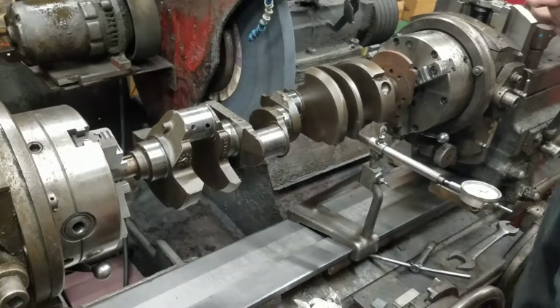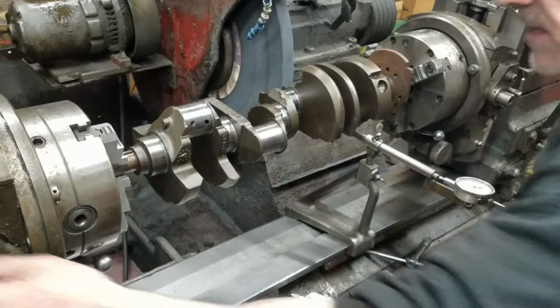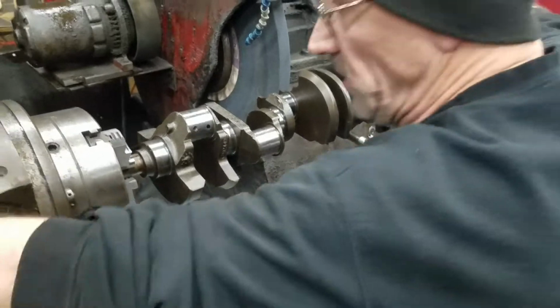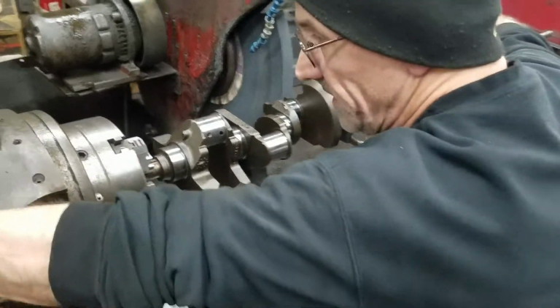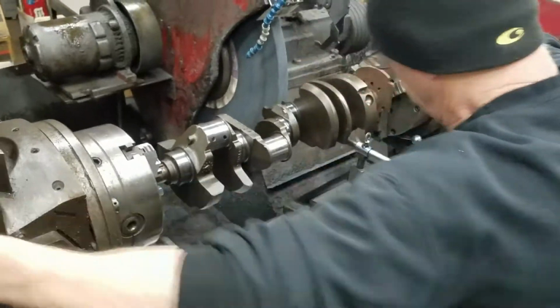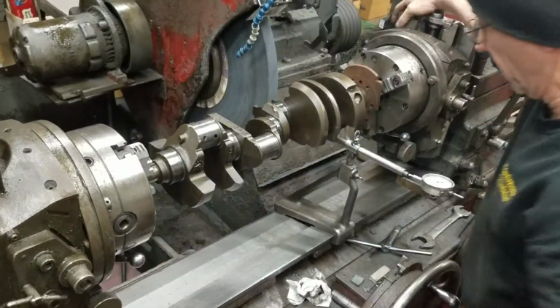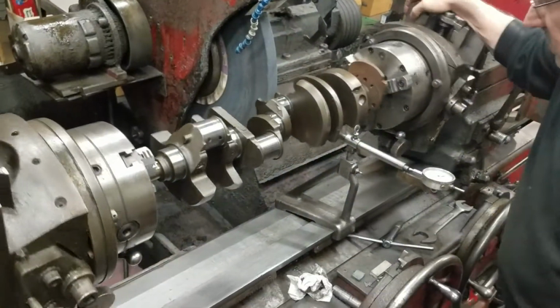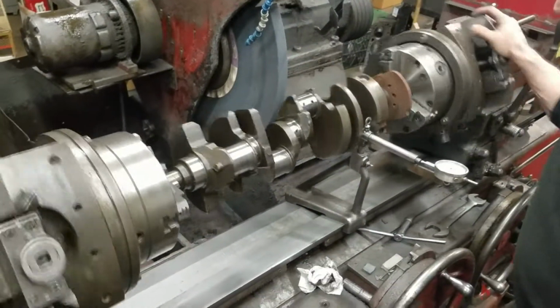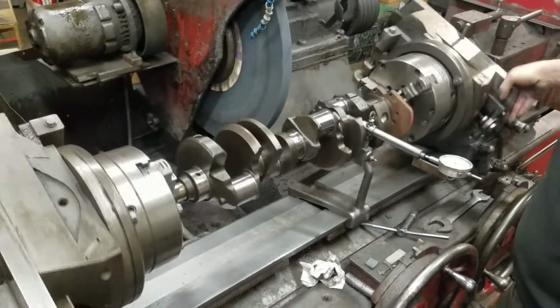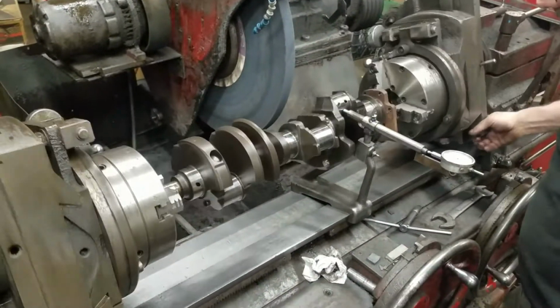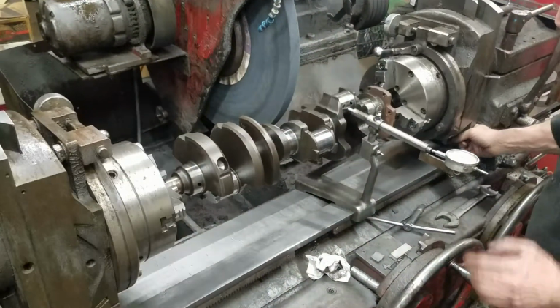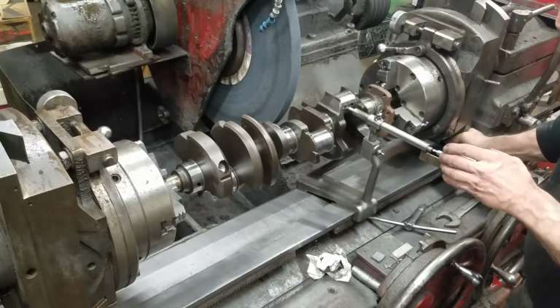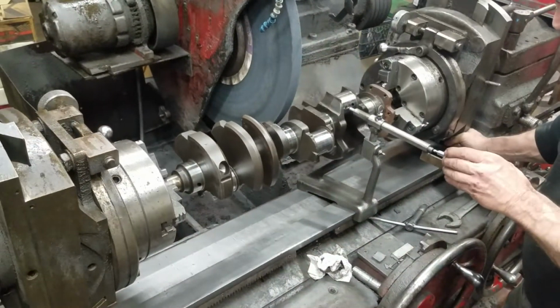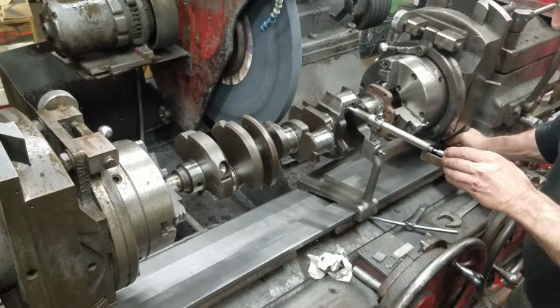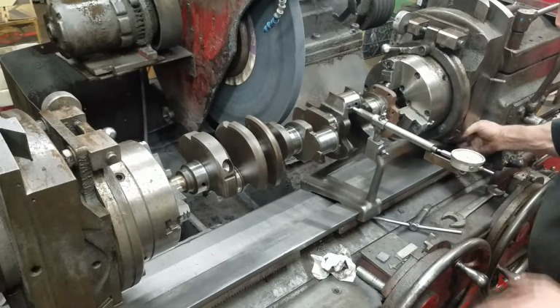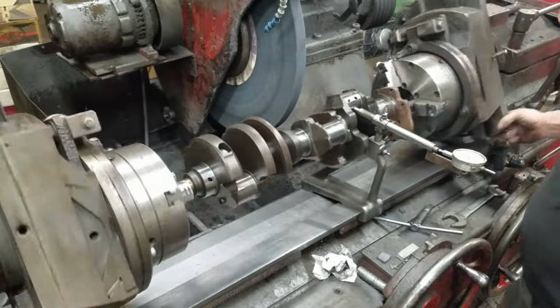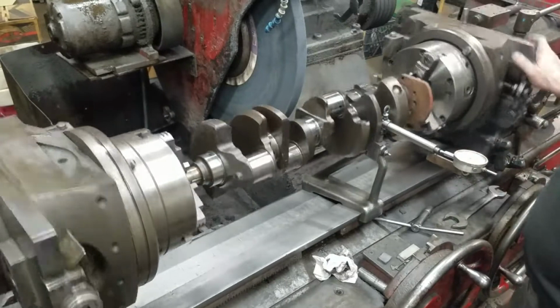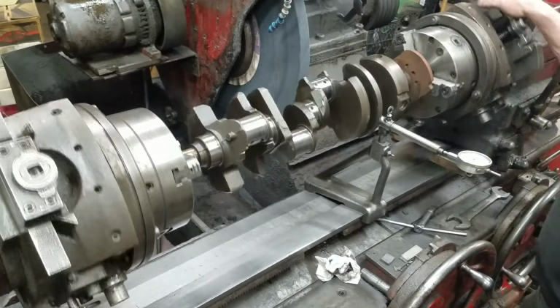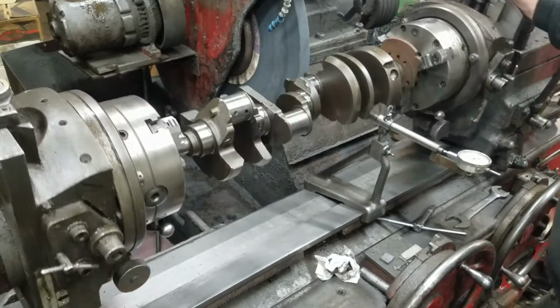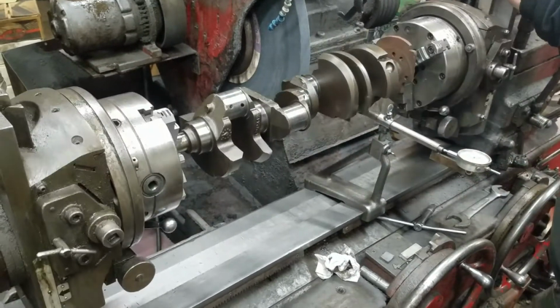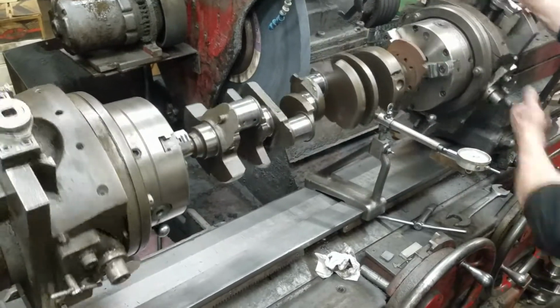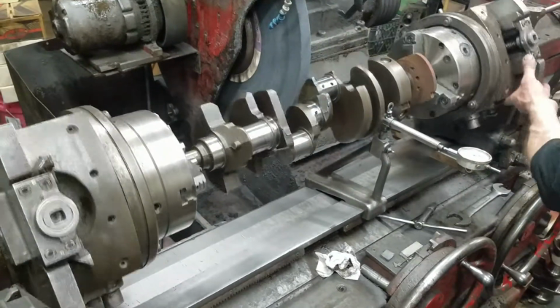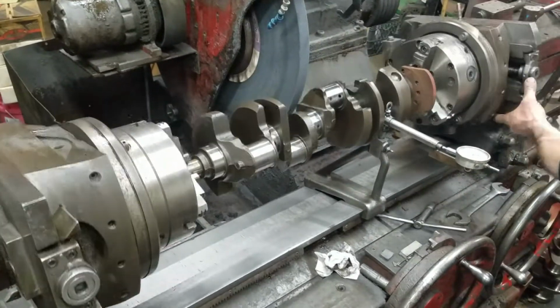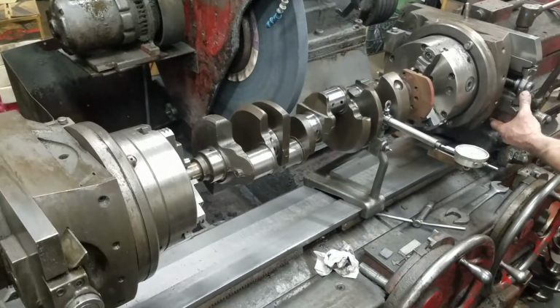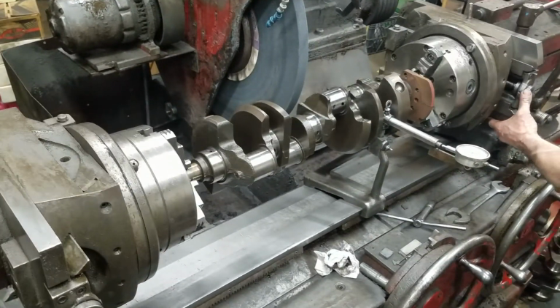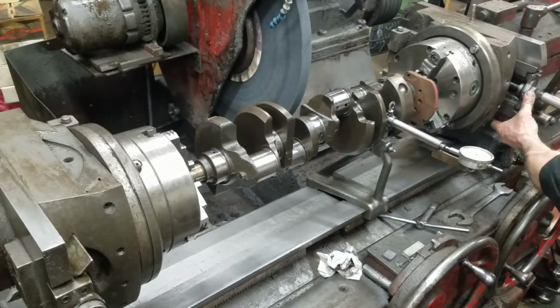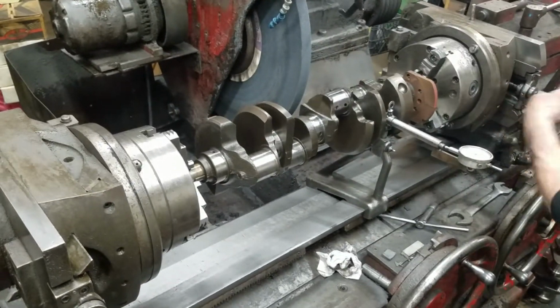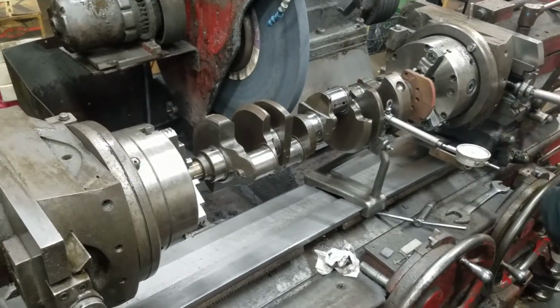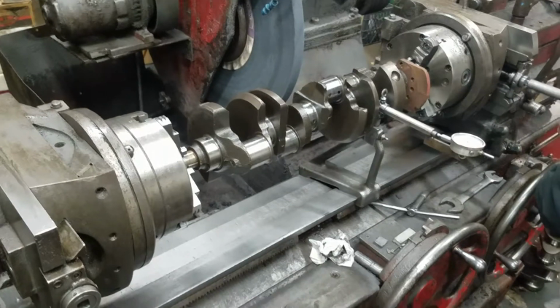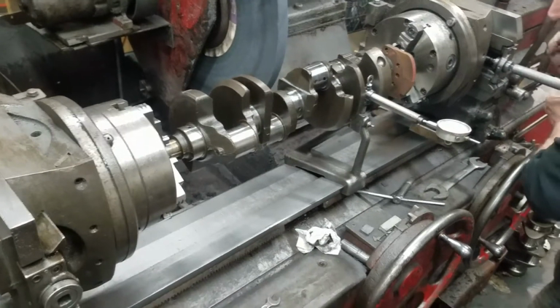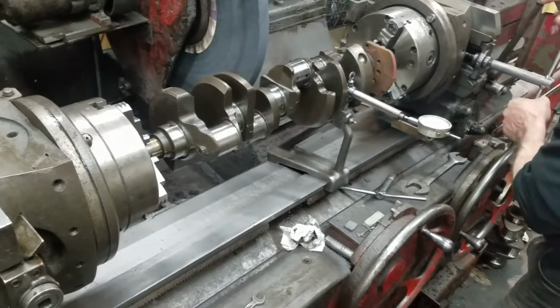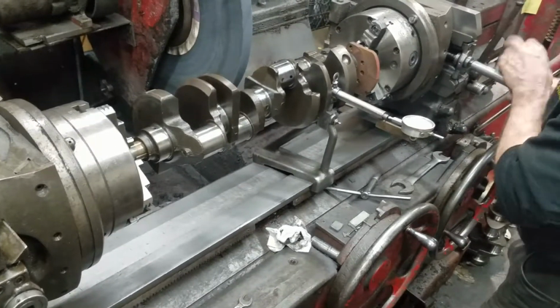Once your index is set, if you're zero on each side, you can set your stroke to zero.